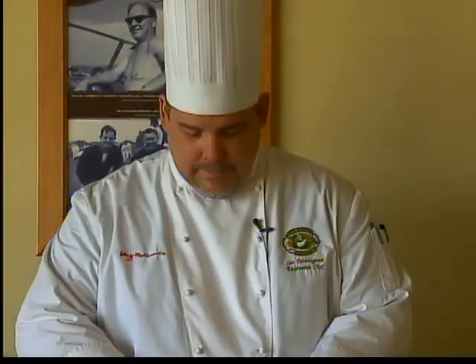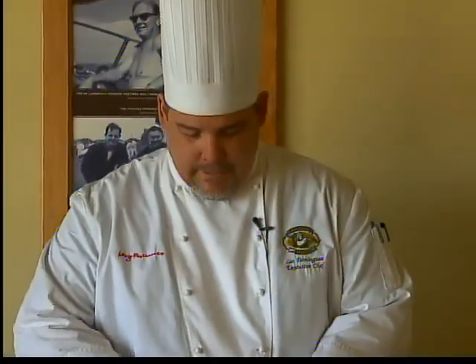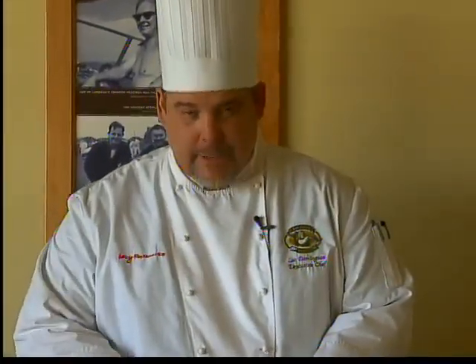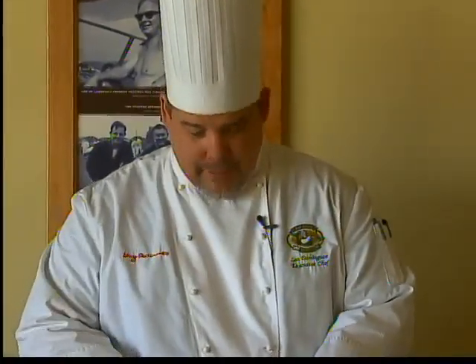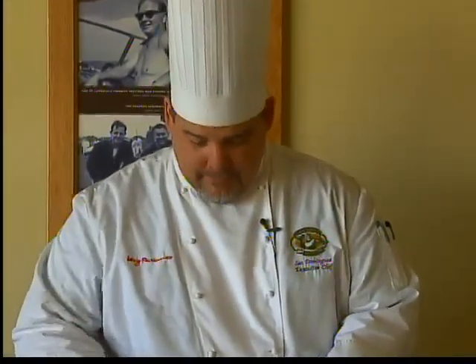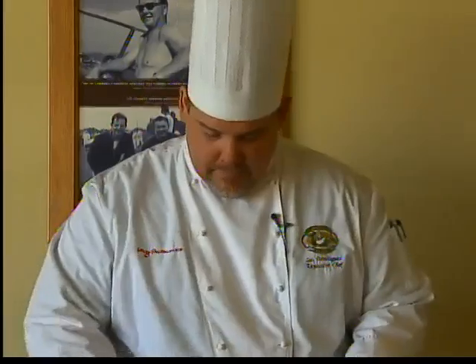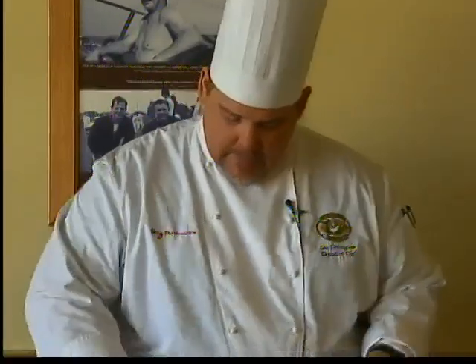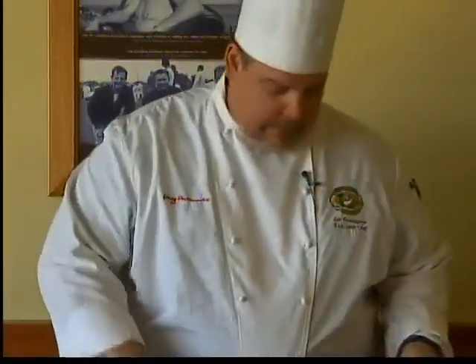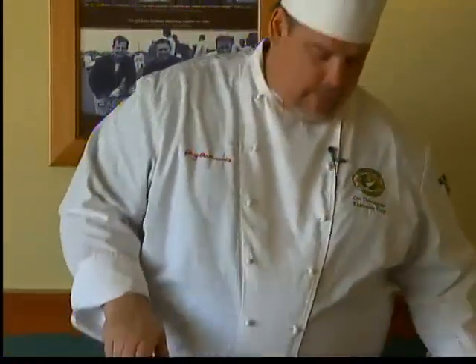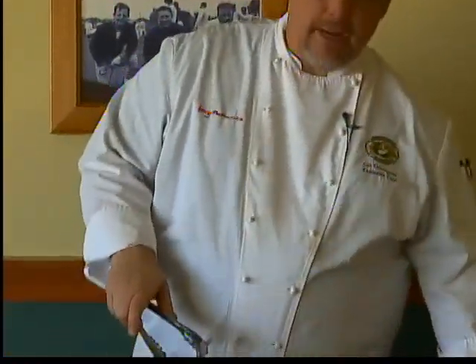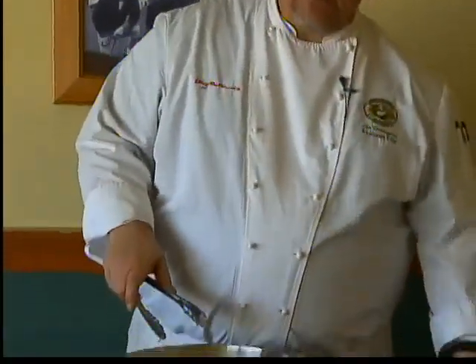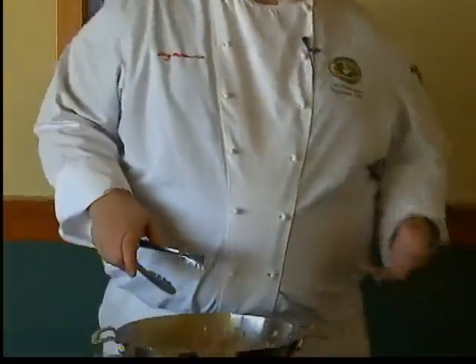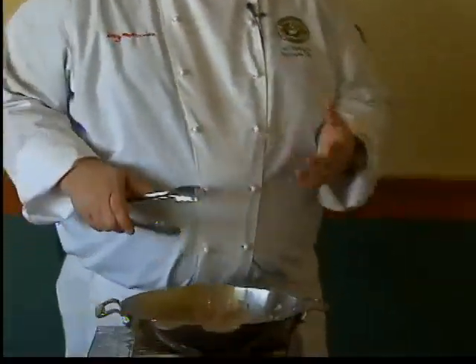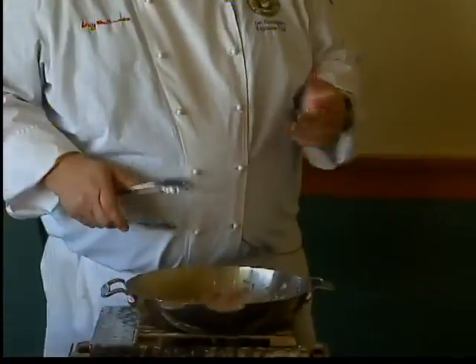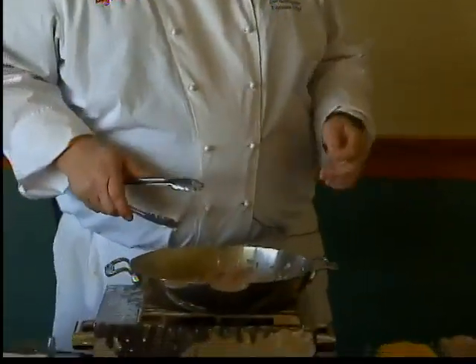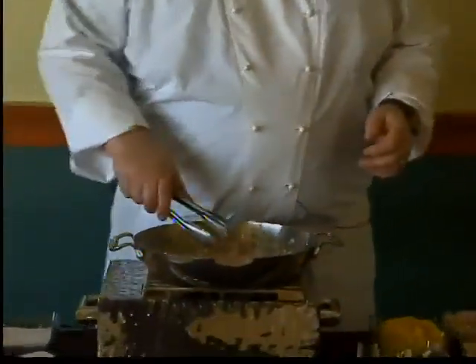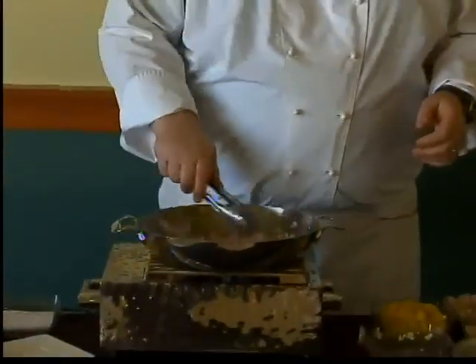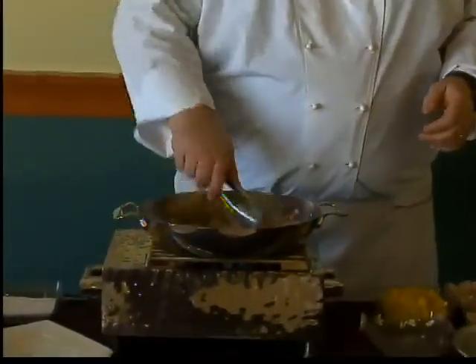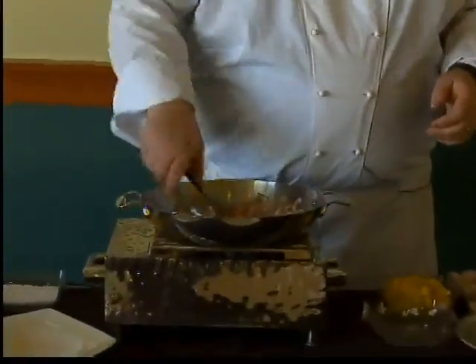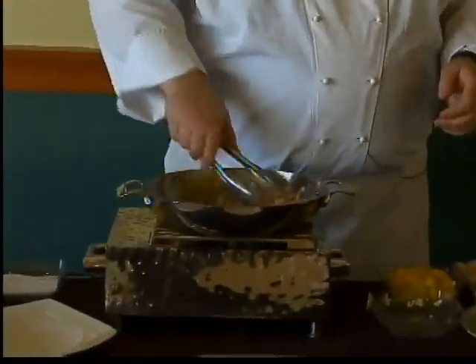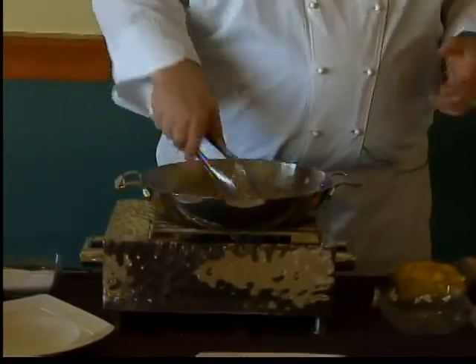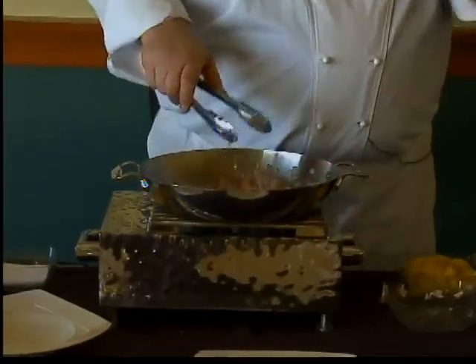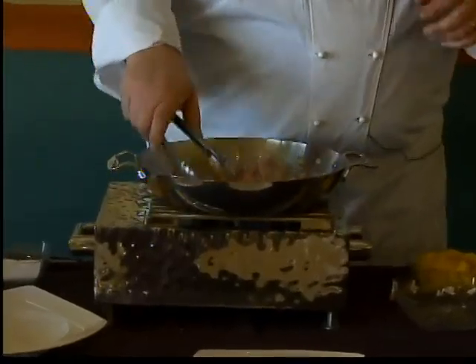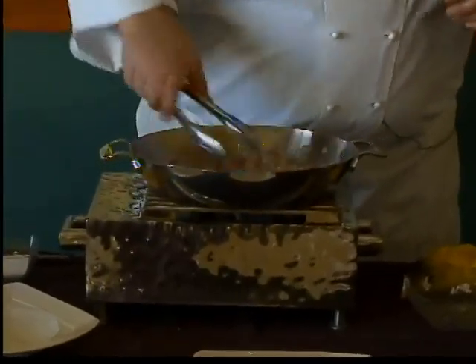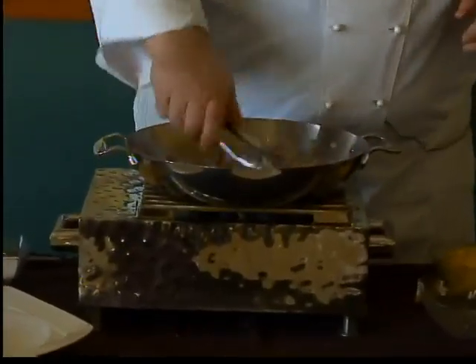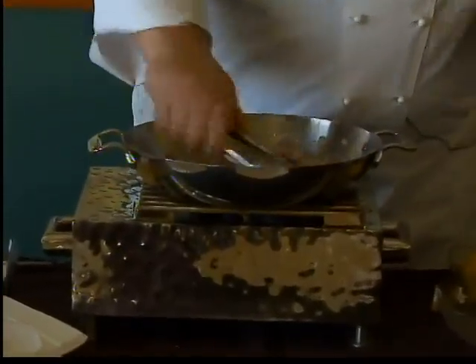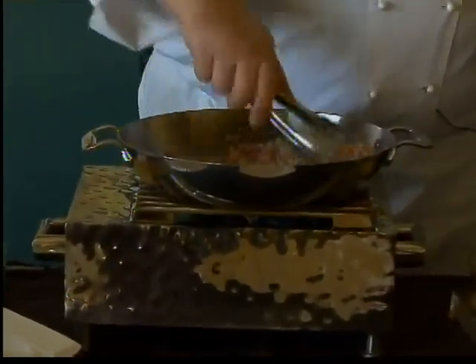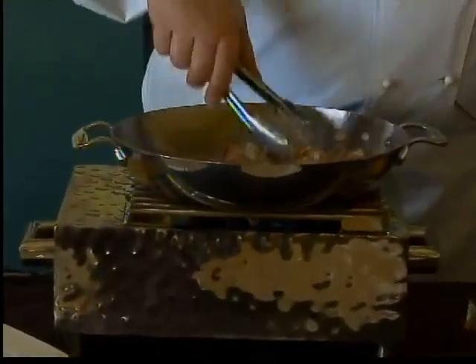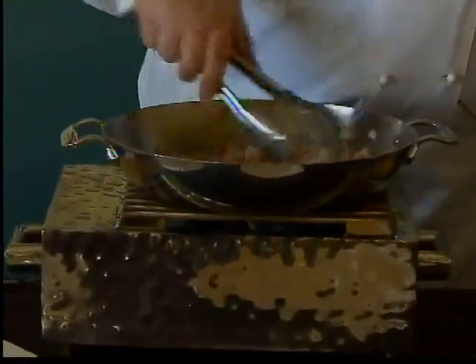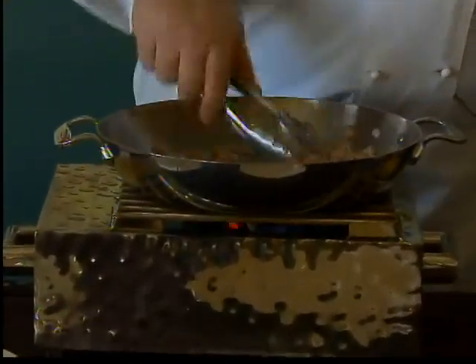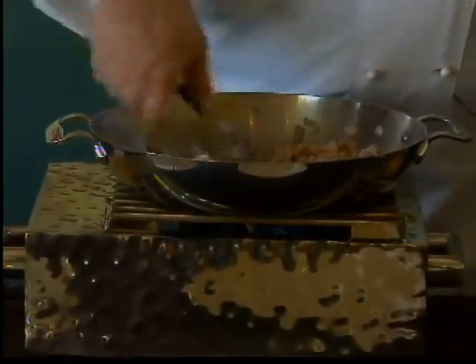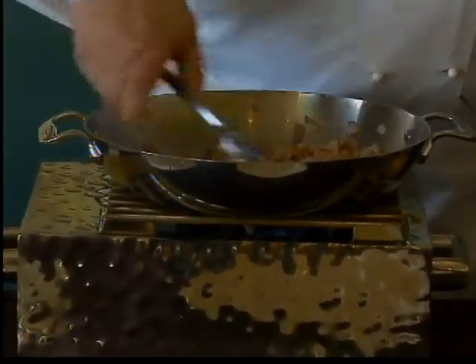Next I'm going to add my chopped shallot. If you don't have shallots or you can't get shallots, just a yellow or even a red onion would be fine — just do a nice fine dice on that.